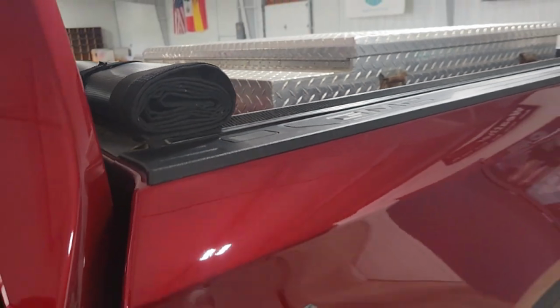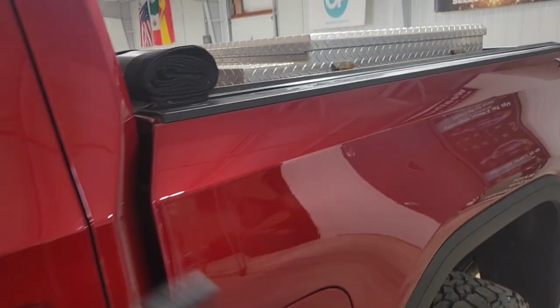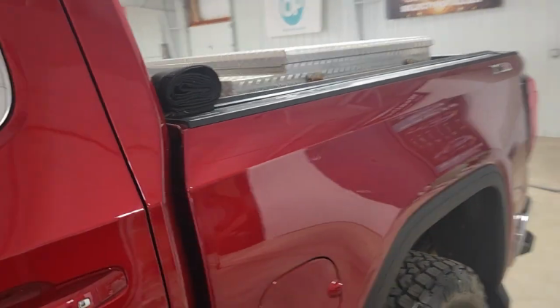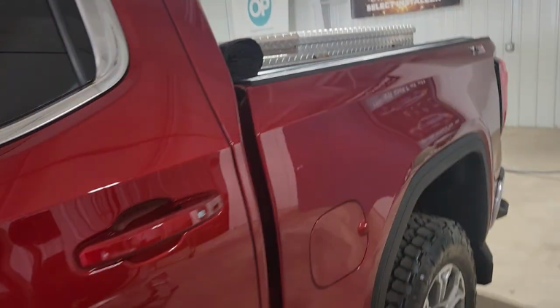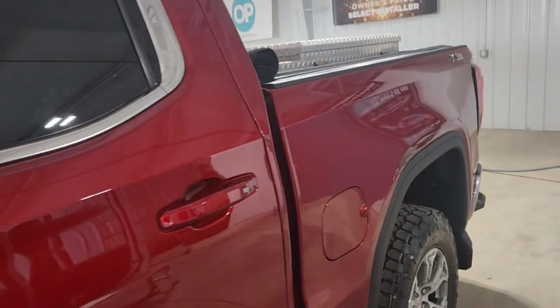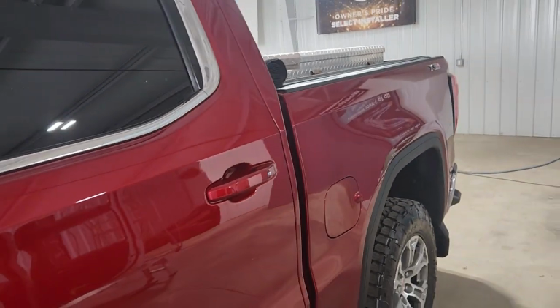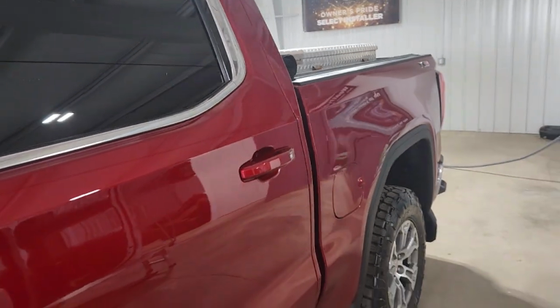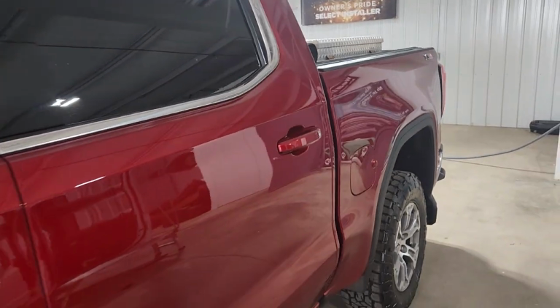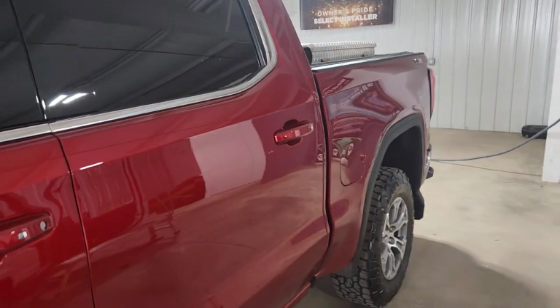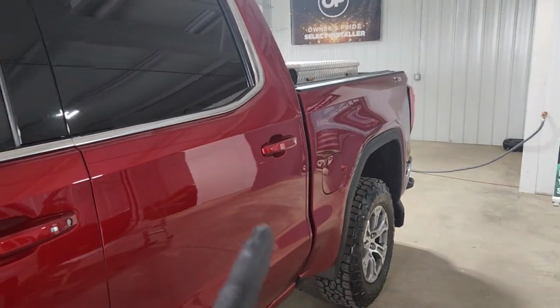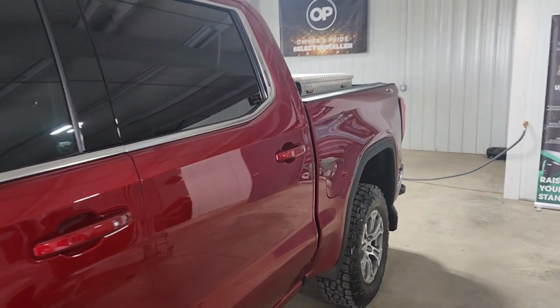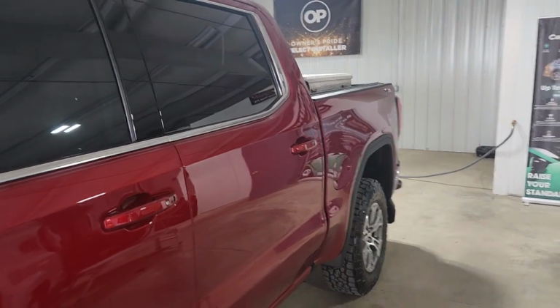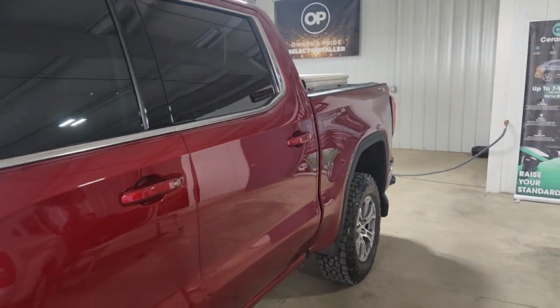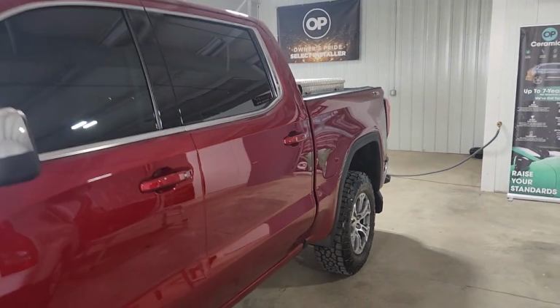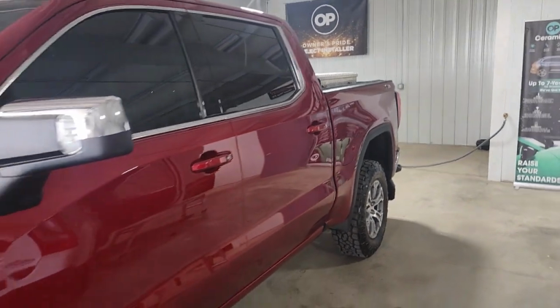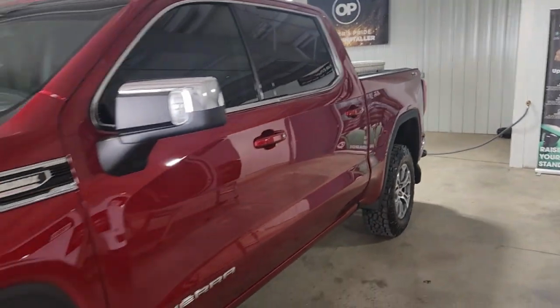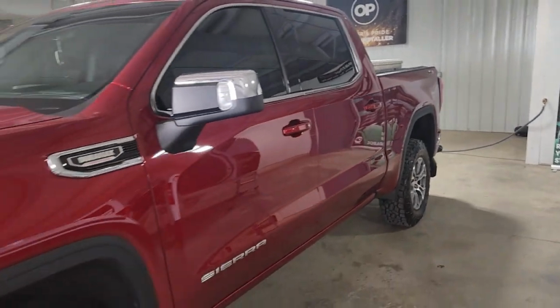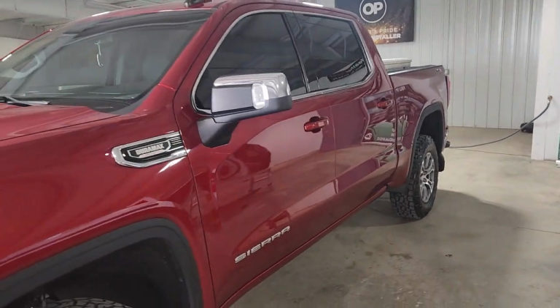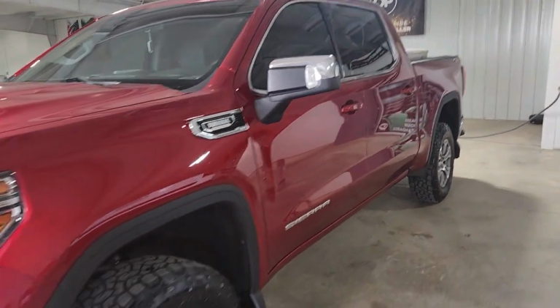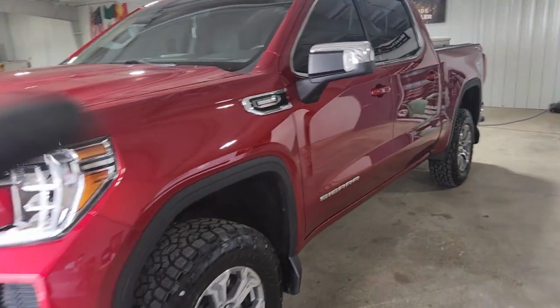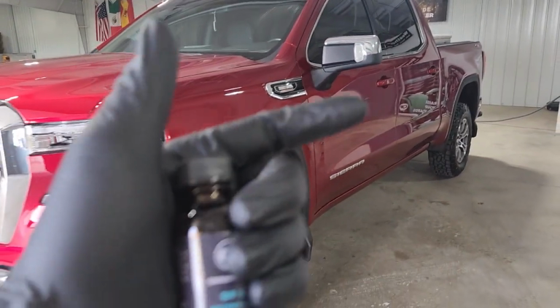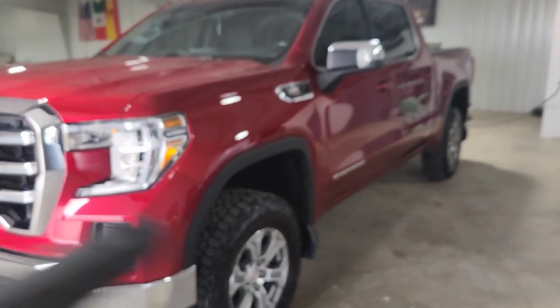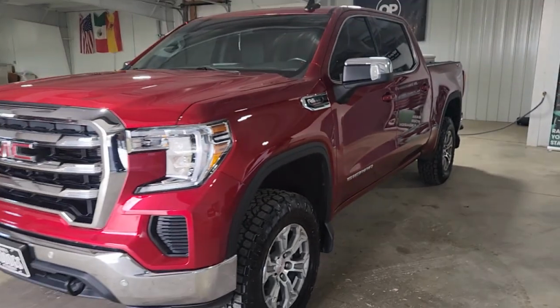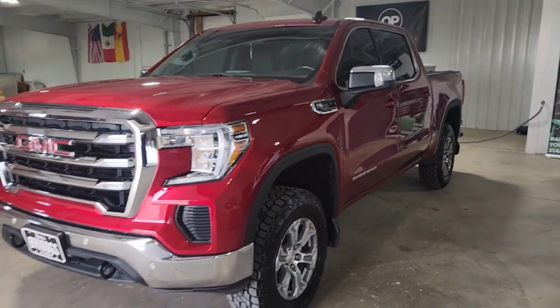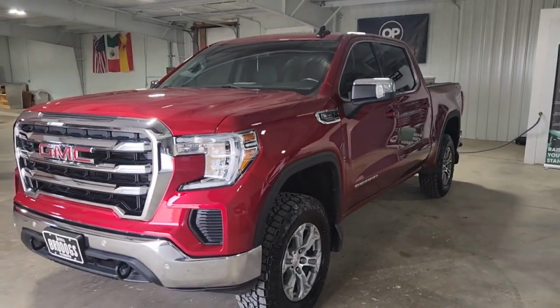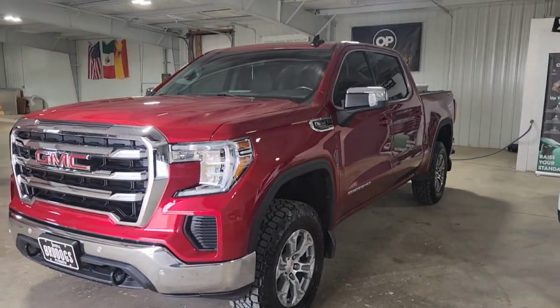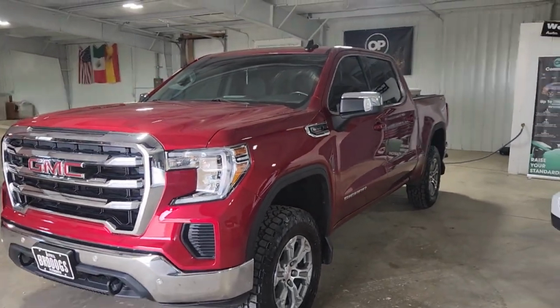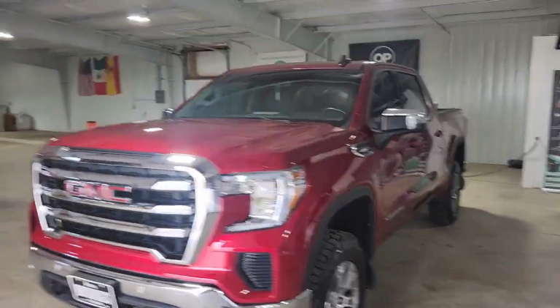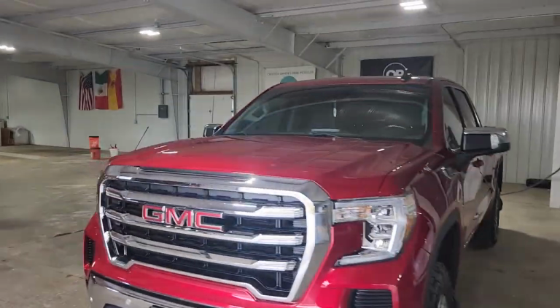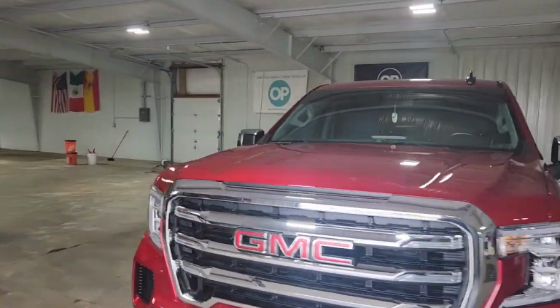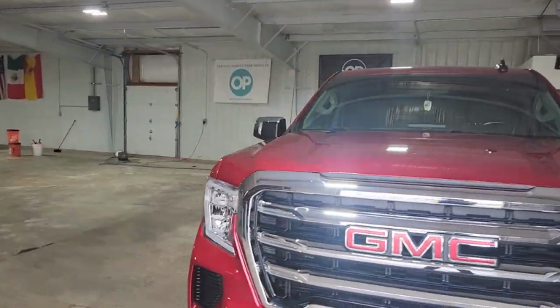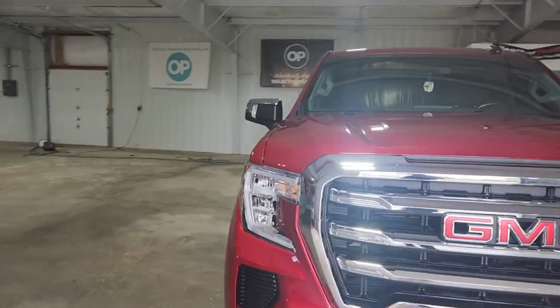But we weren't doing a full one-step. We weren't going for perfection. It was just meant to be a light paint enhancement polish, just to clean it up, get rid of the swirl marks, then we applied our protection. And it is looking amazing. Take a look on the other side here.